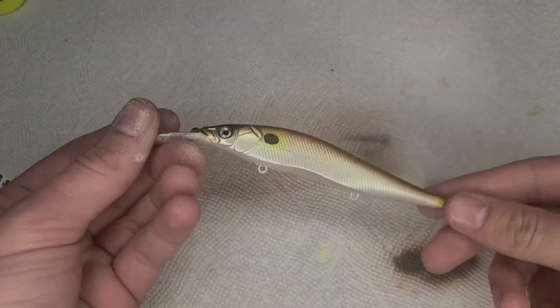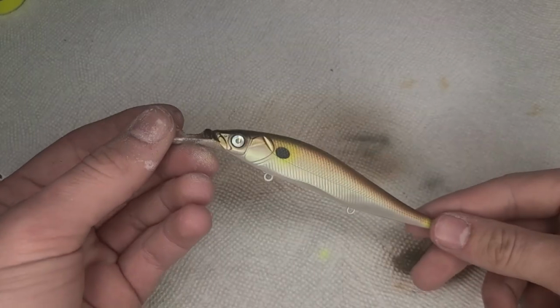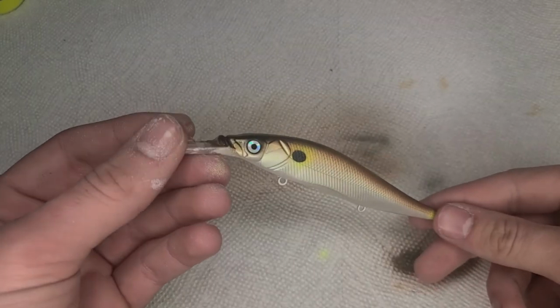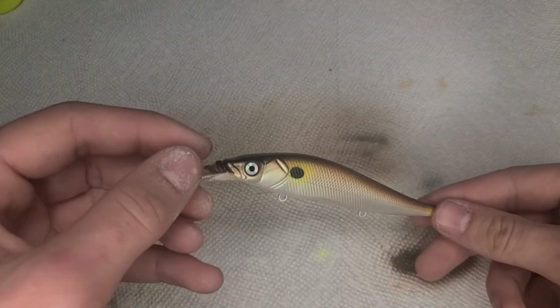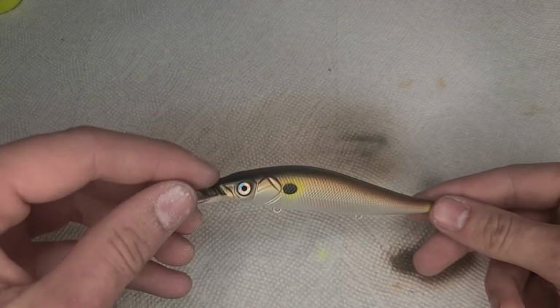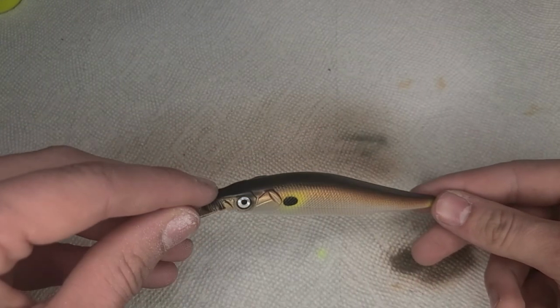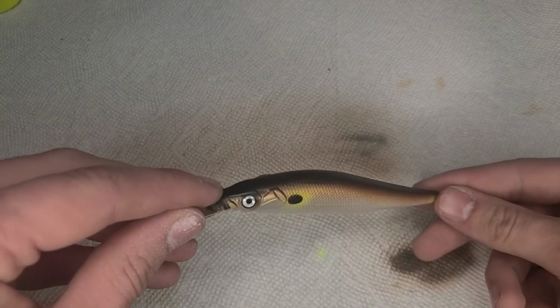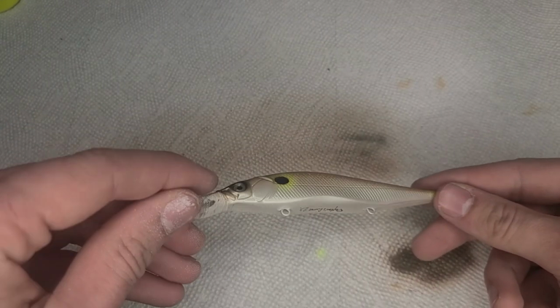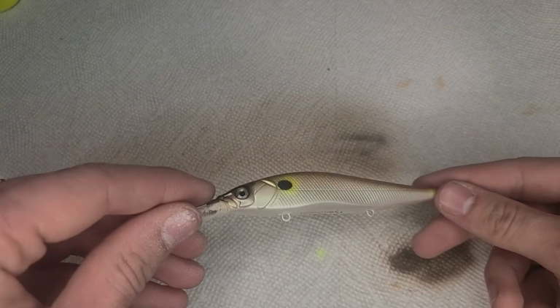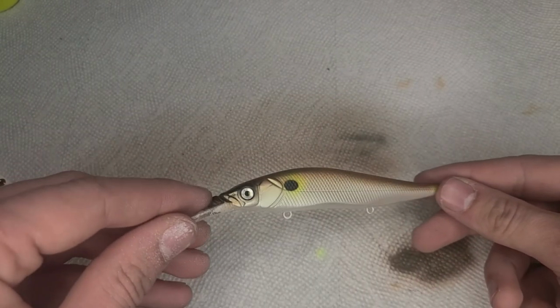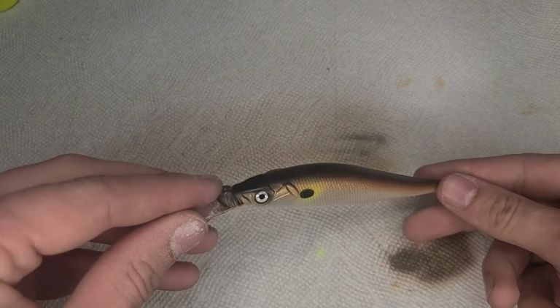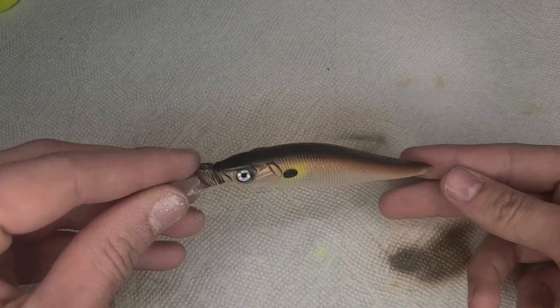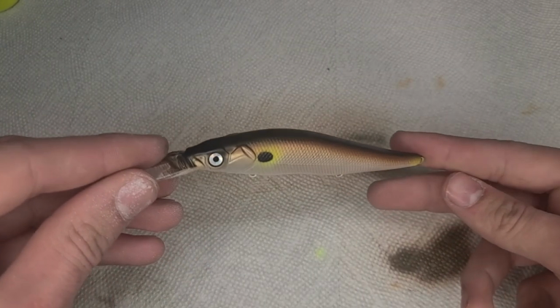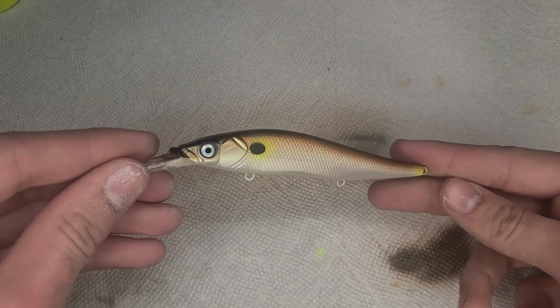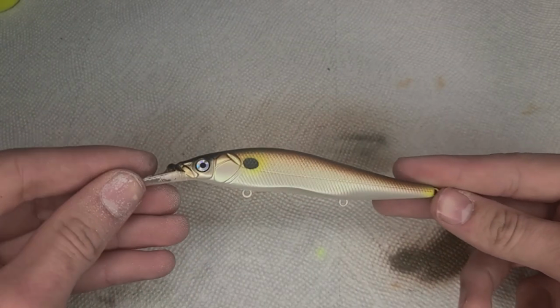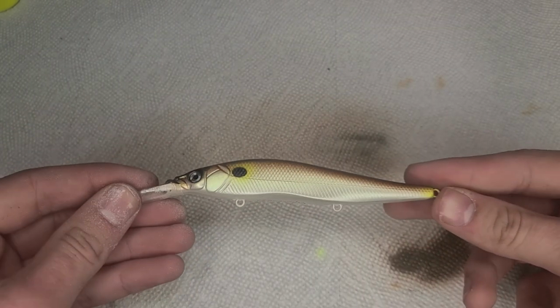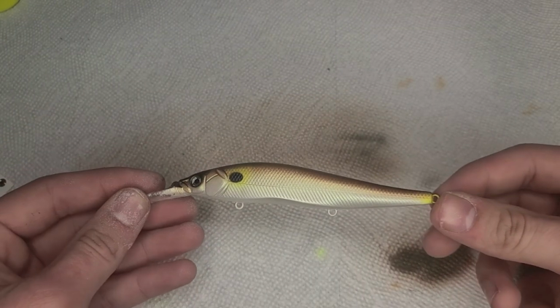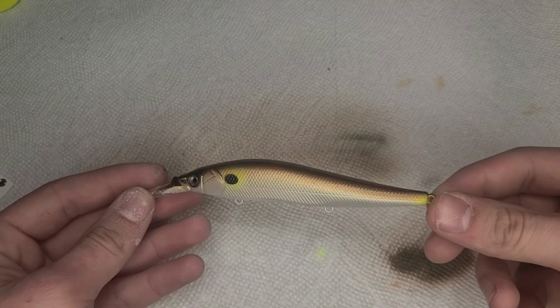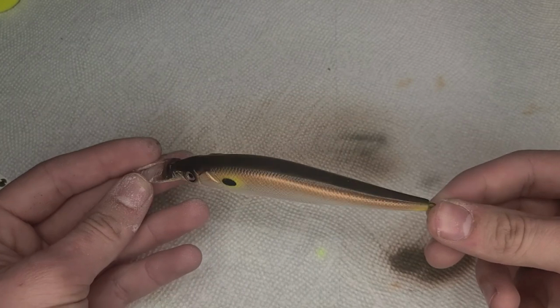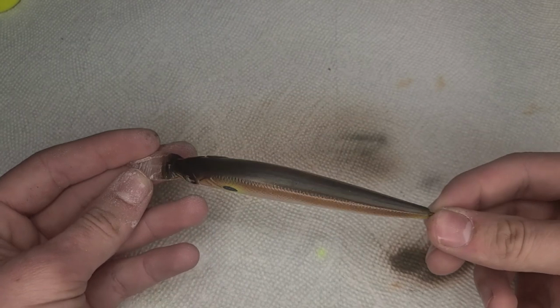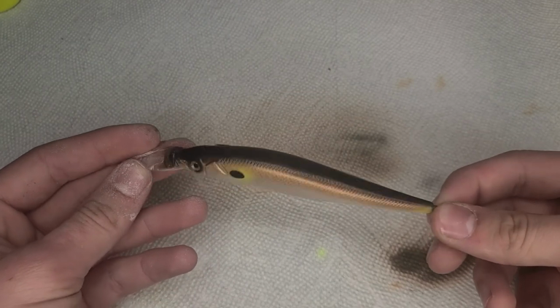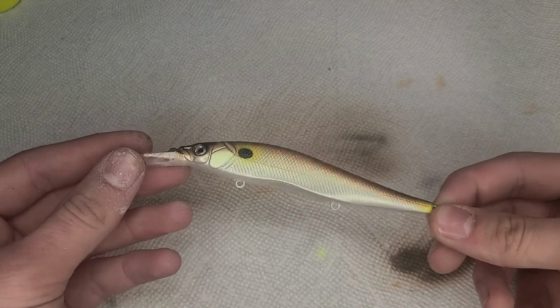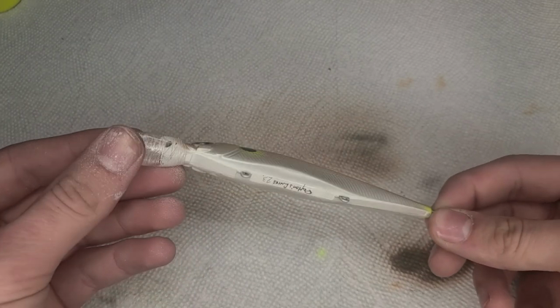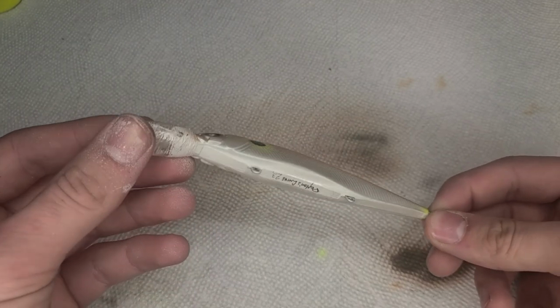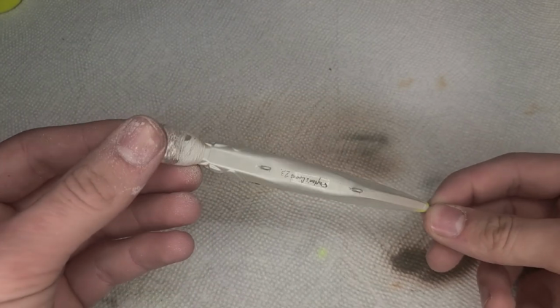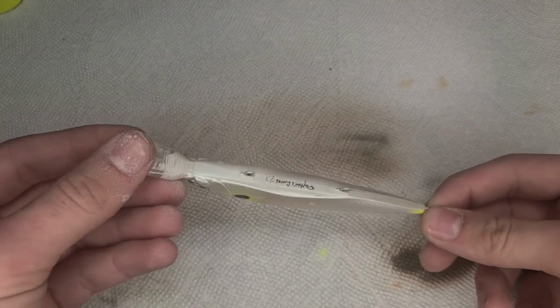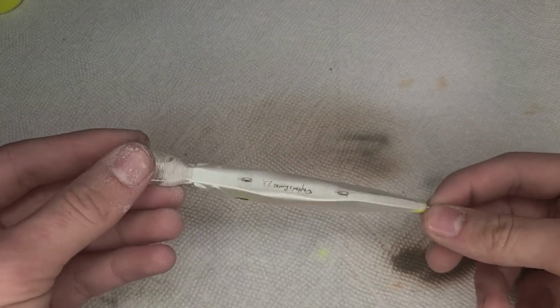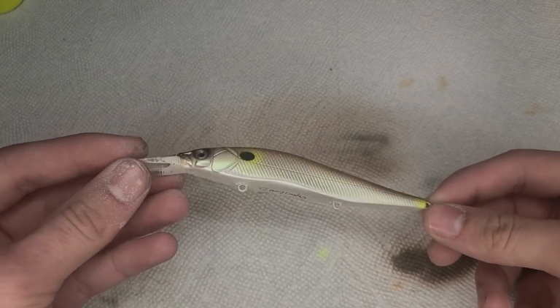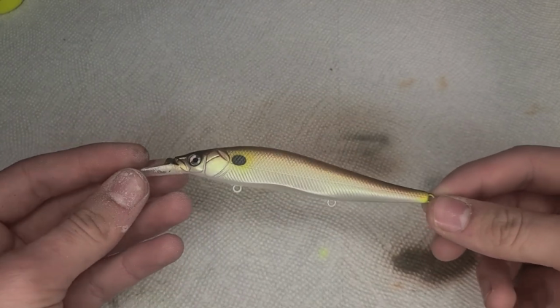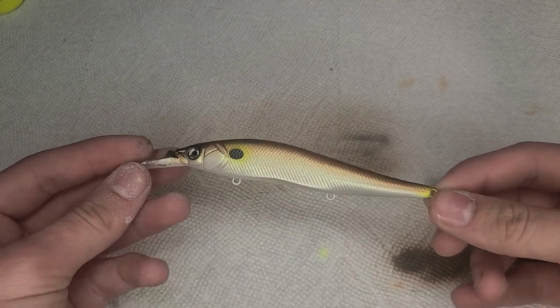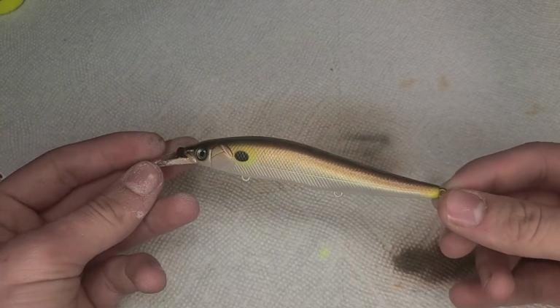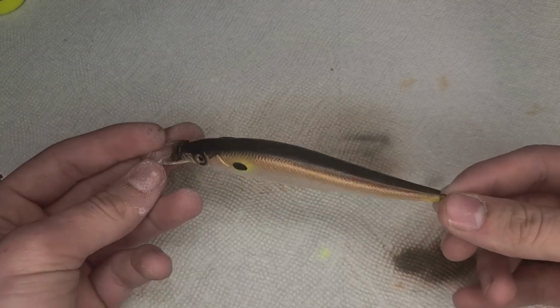Here's the finished lure. I did go put some more black around its face off camera, but I'm going to get some epoxy clear coat on here and it will be finished.